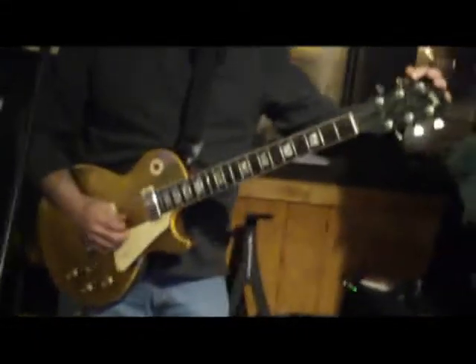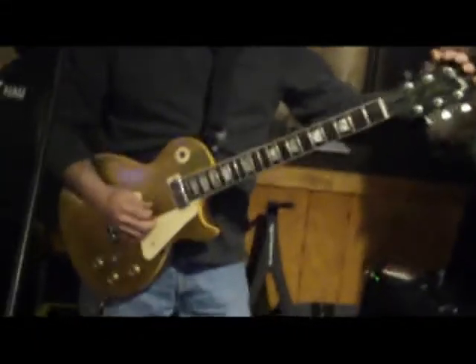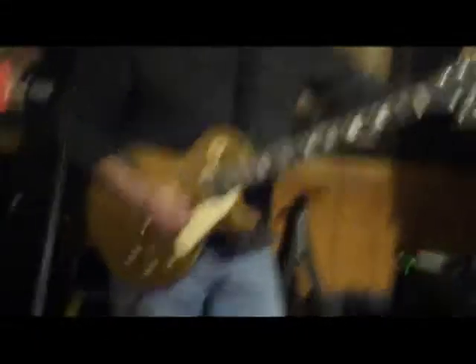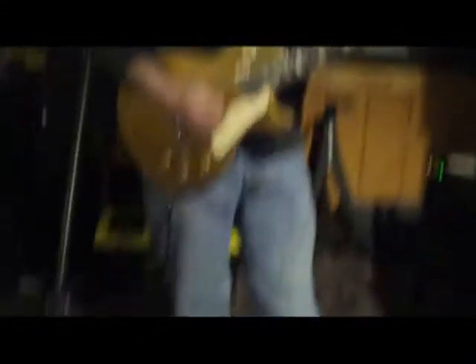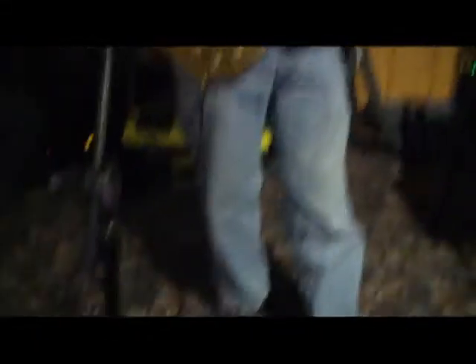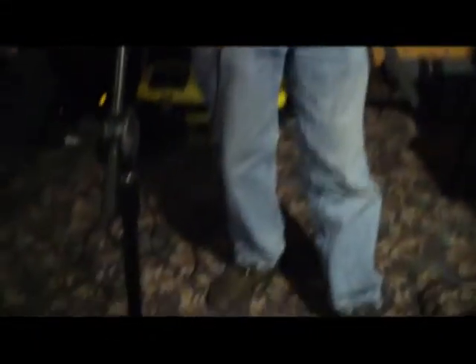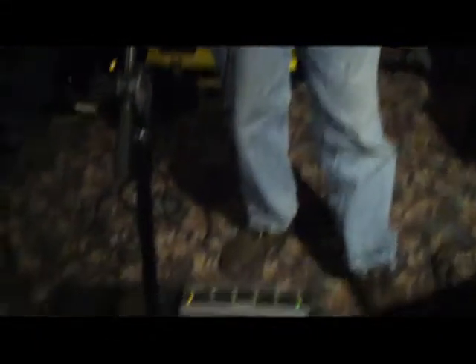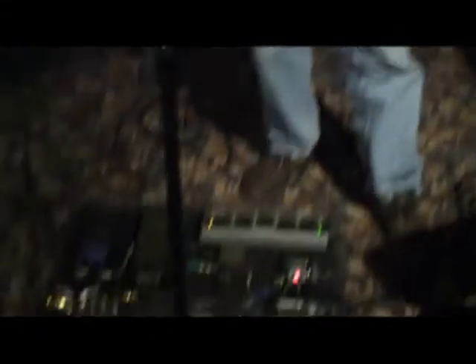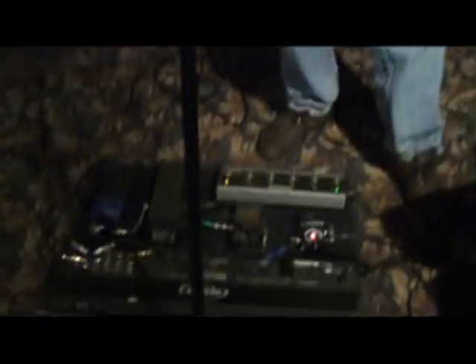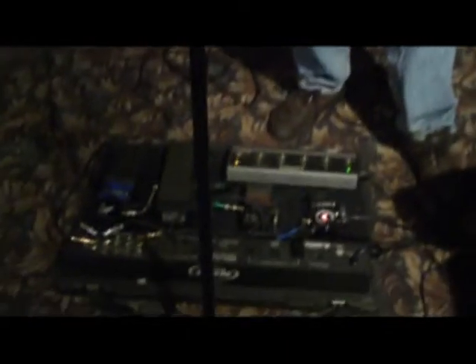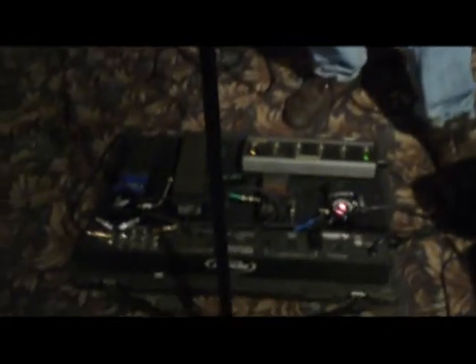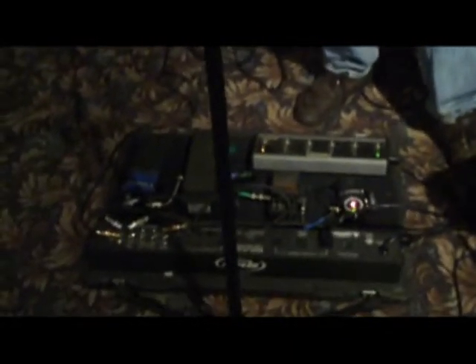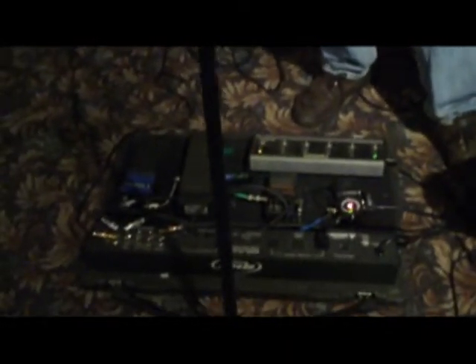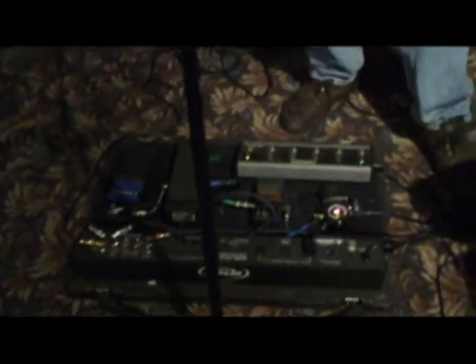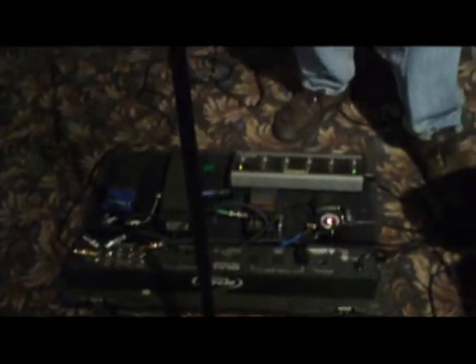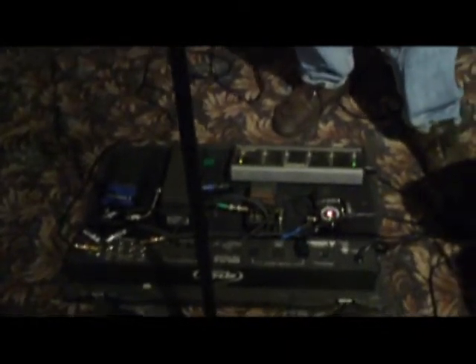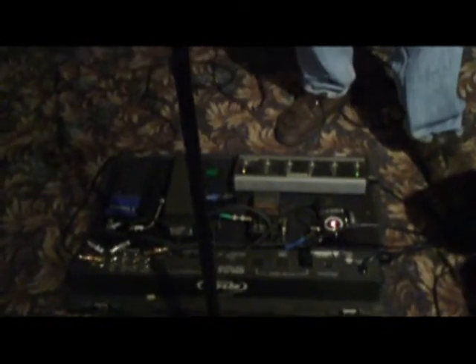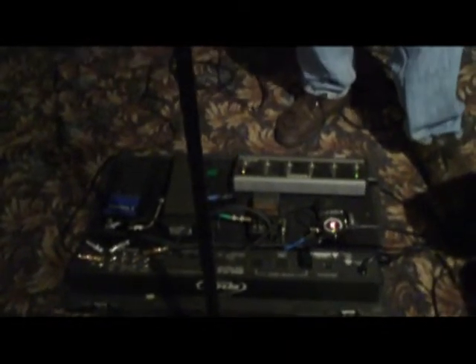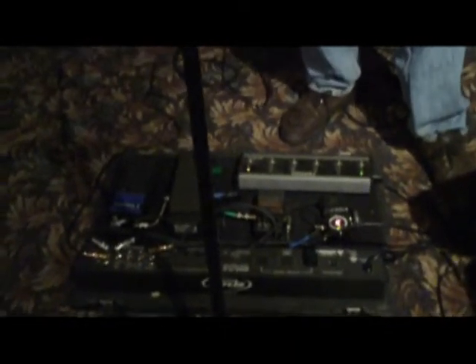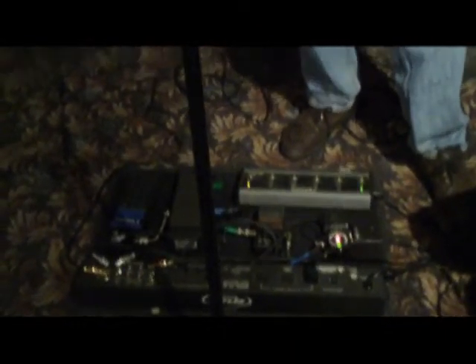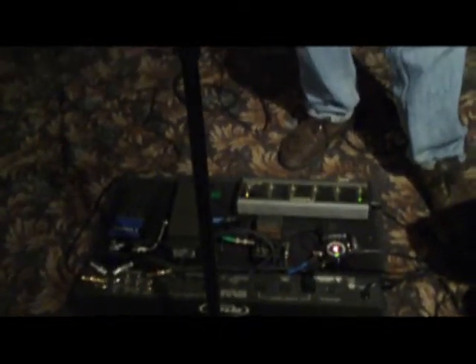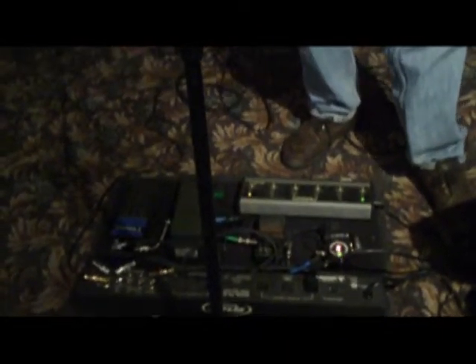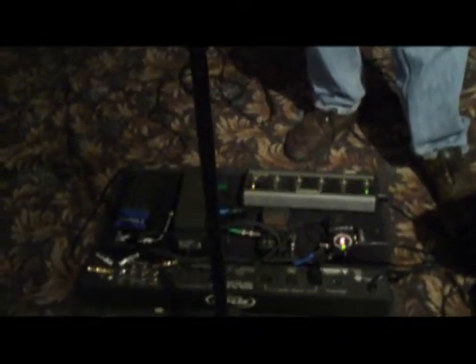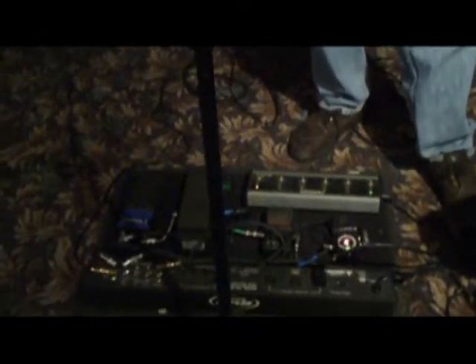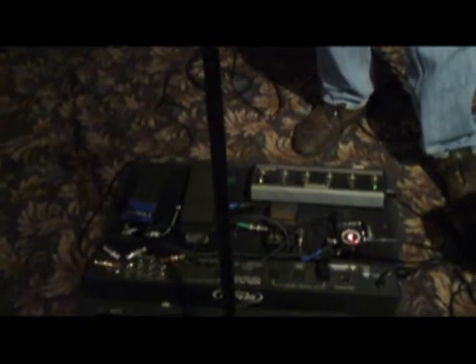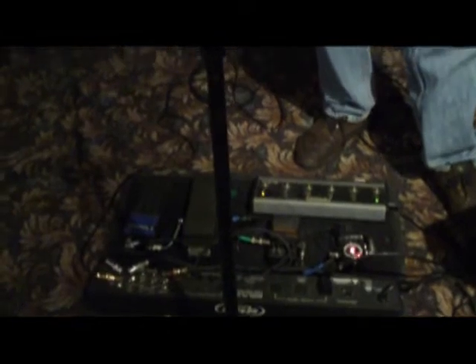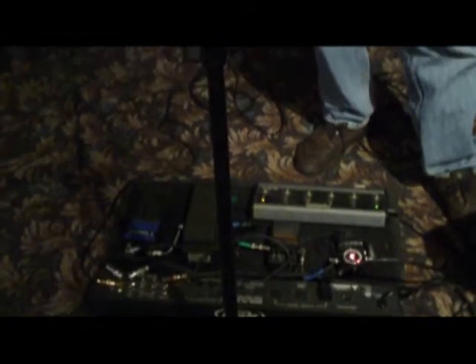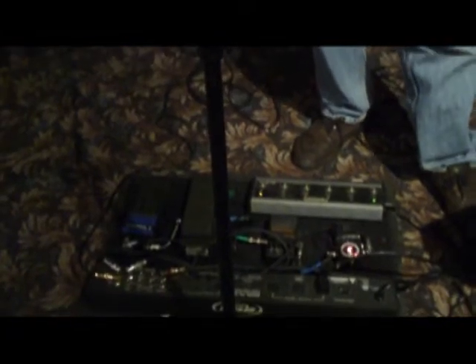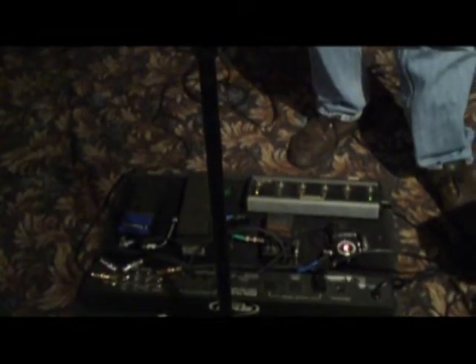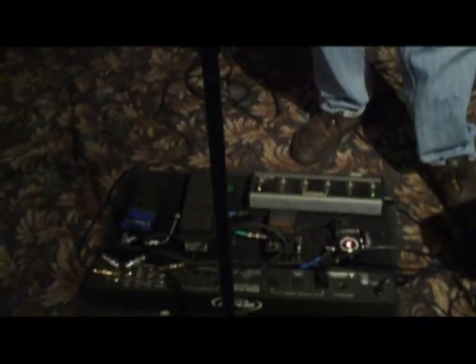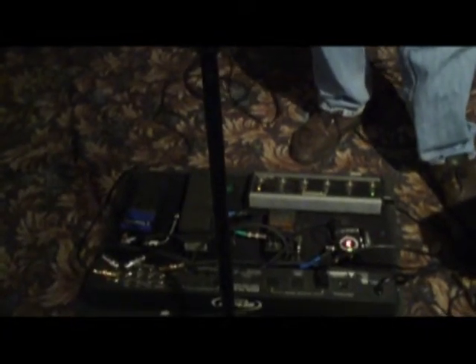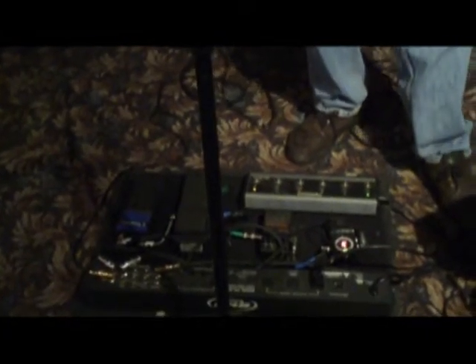What are you using for pedals? Right now a tuner. Mostly just the Nomad, my Wah-Wah, and my volume pedal.